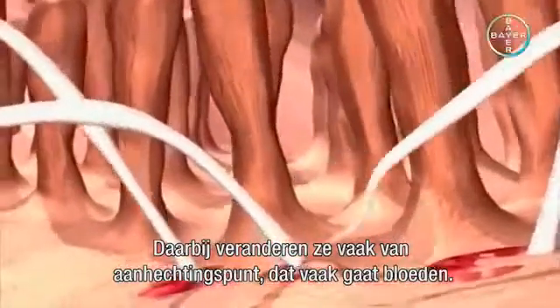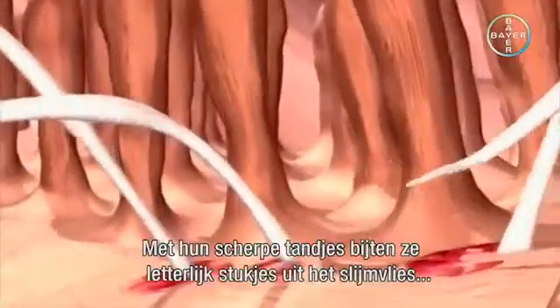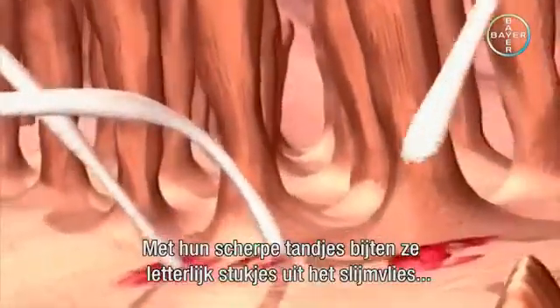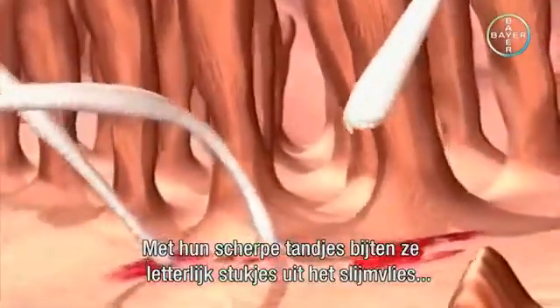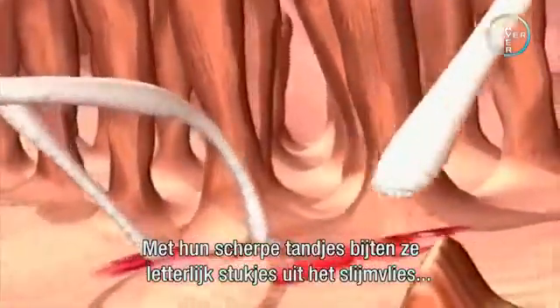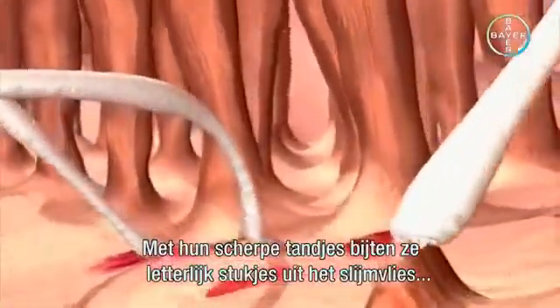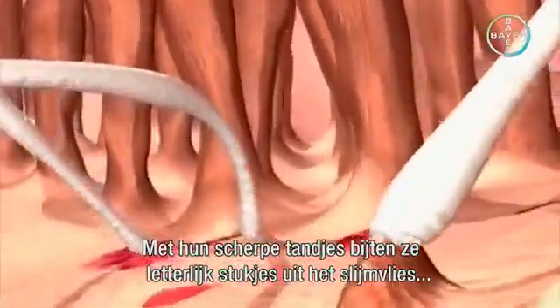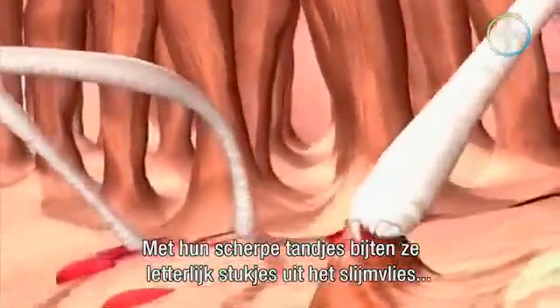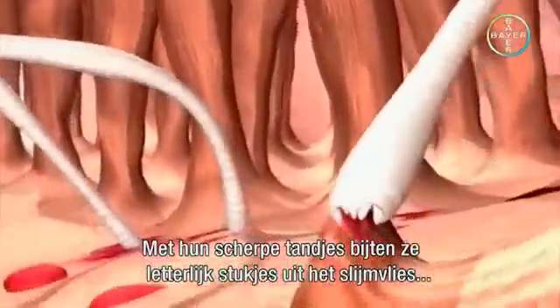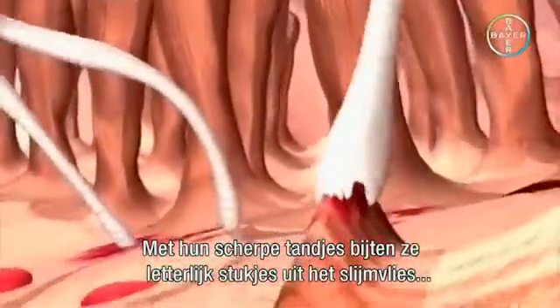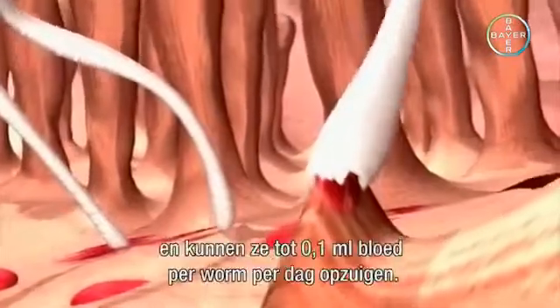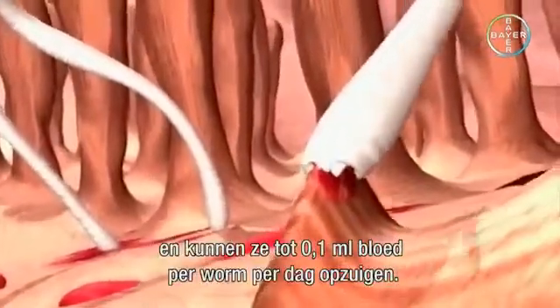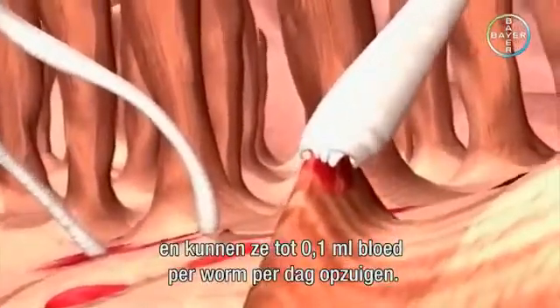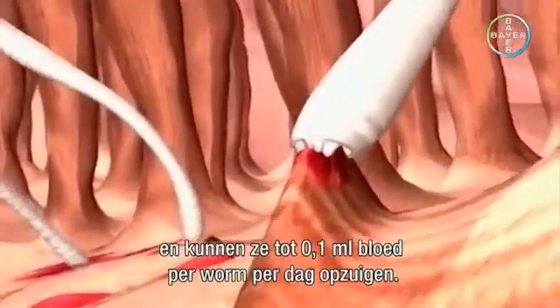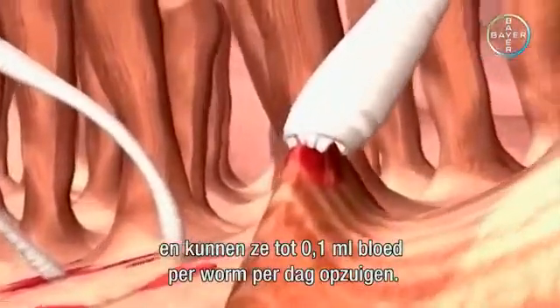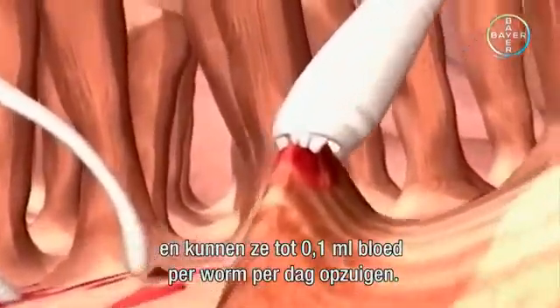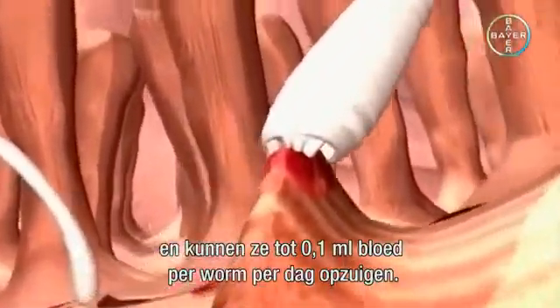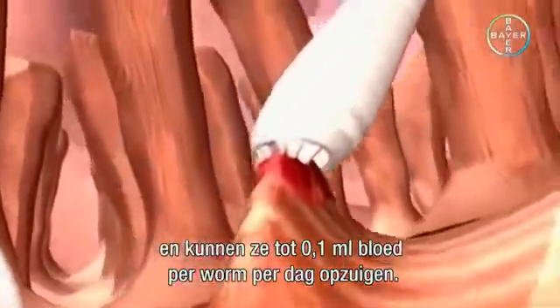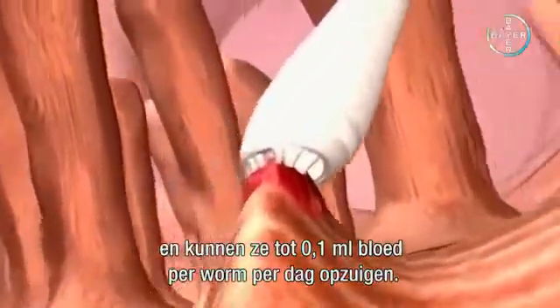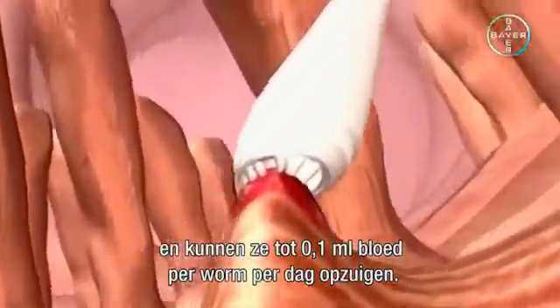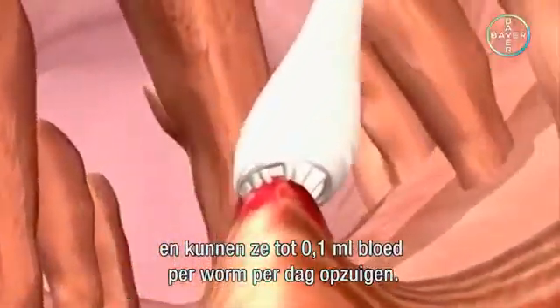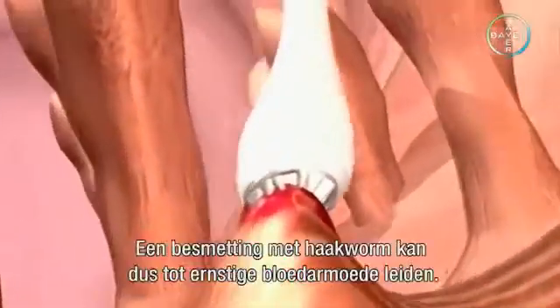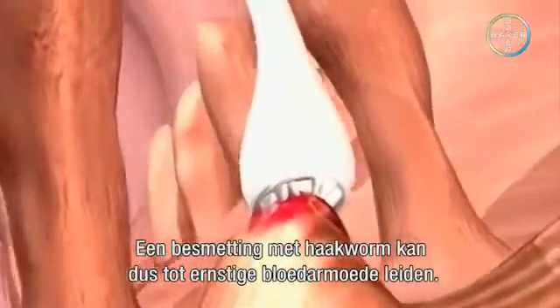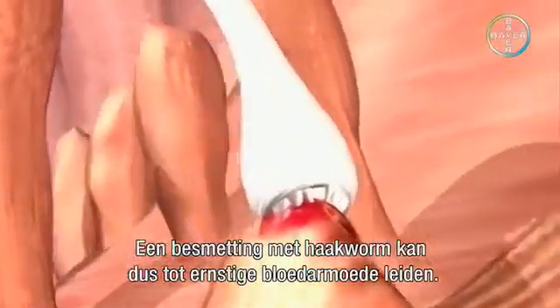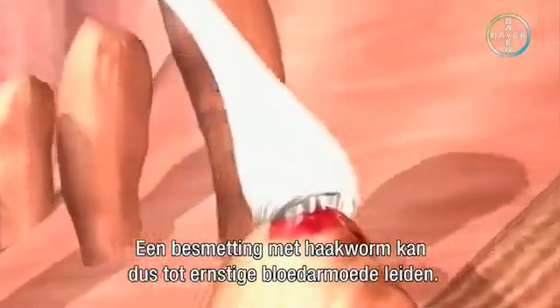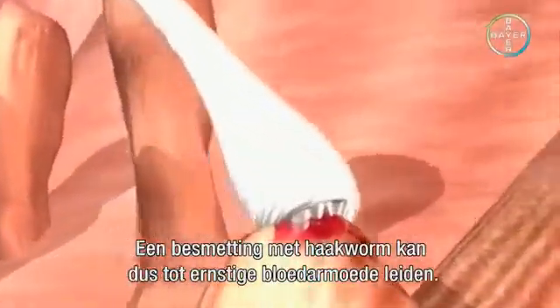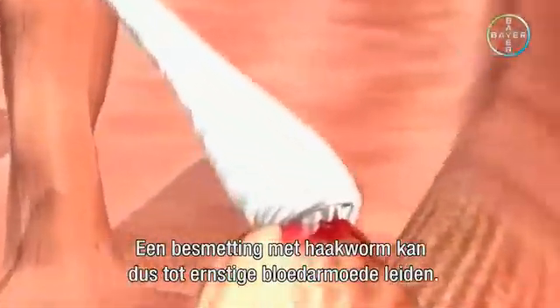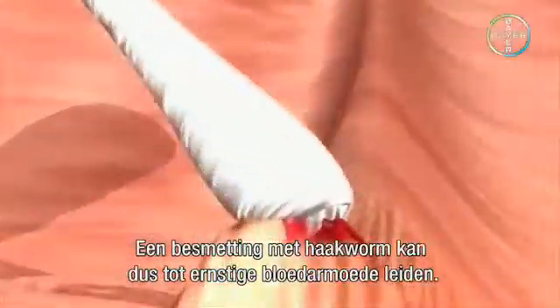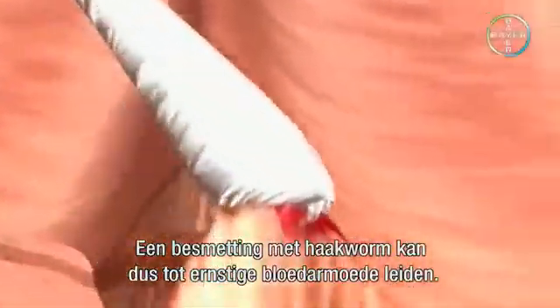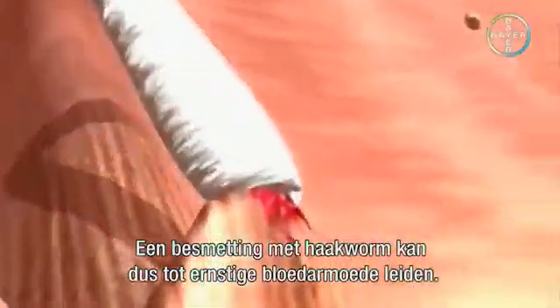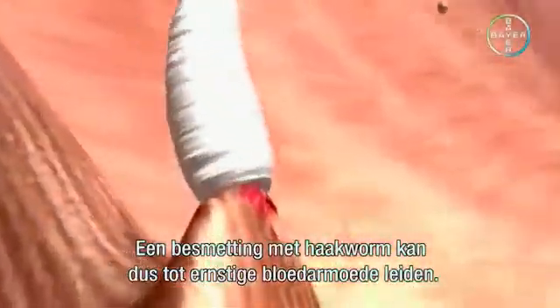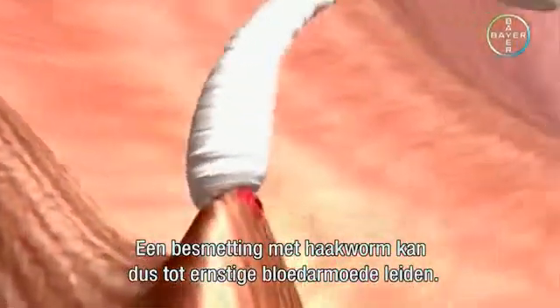With their sharp teeth, they literally bite out chunks of the mucous membrane so that they can suck out some 0.1 ml of blood per worm per day. Consequently, a hookworm infestation can result in a severe case of anemia.